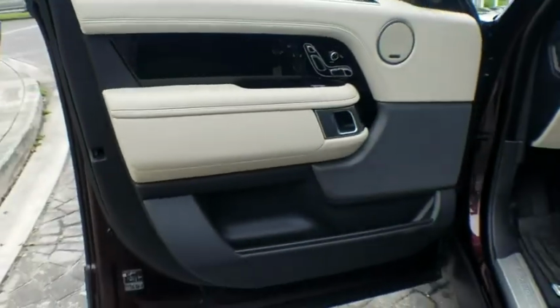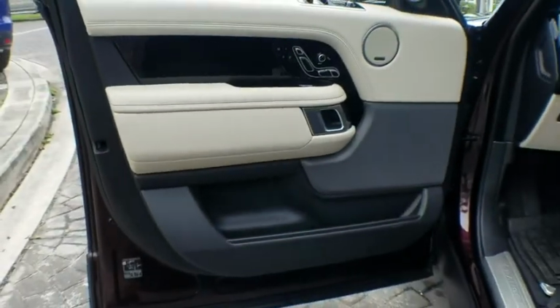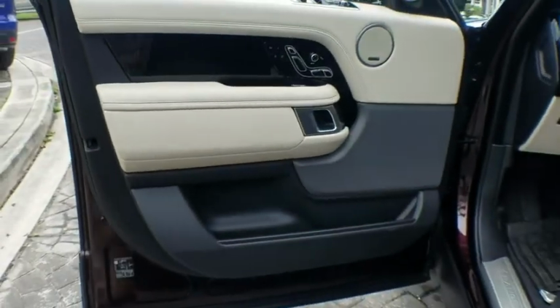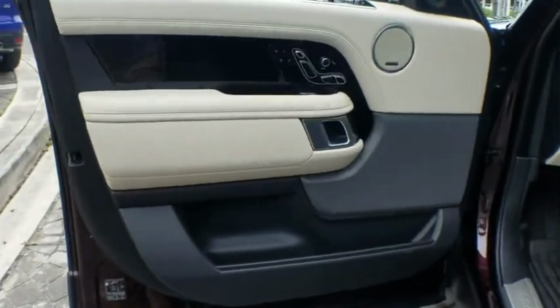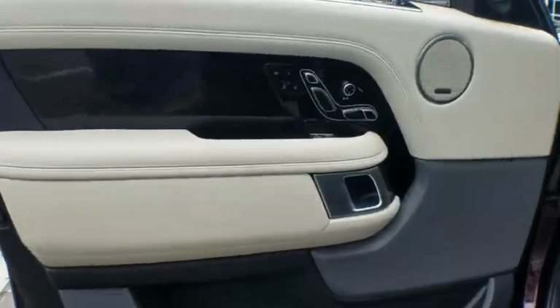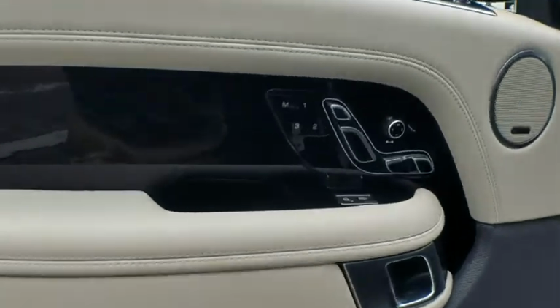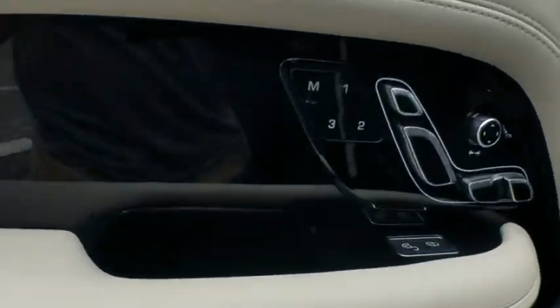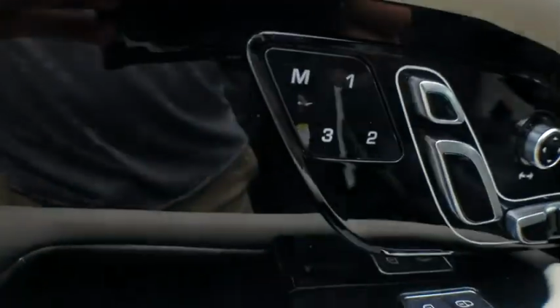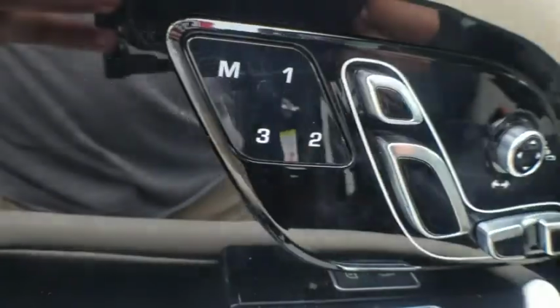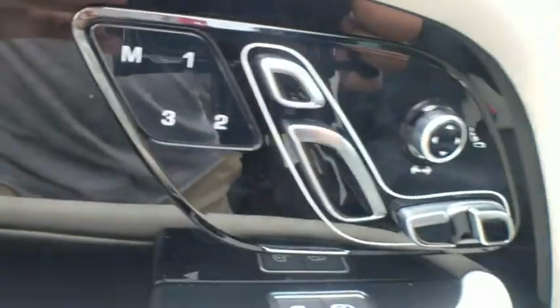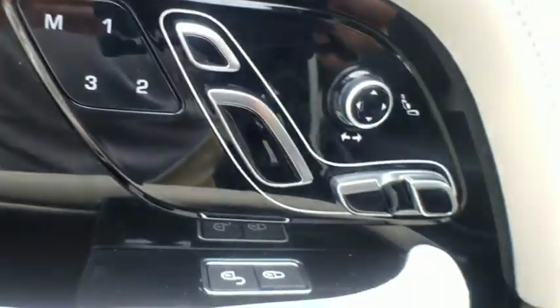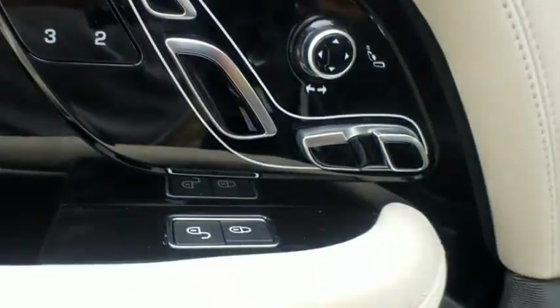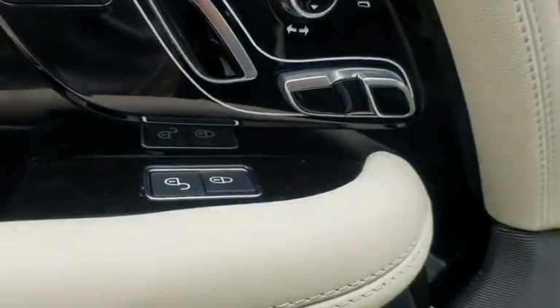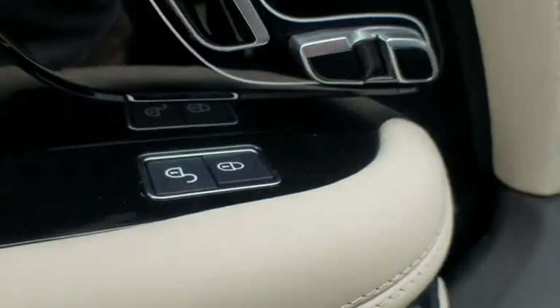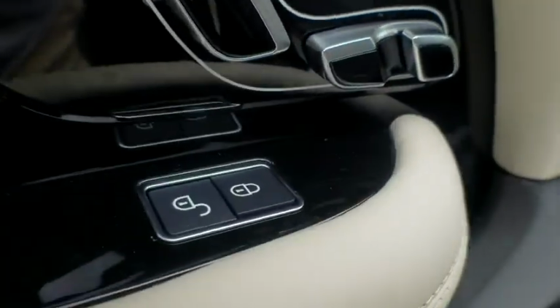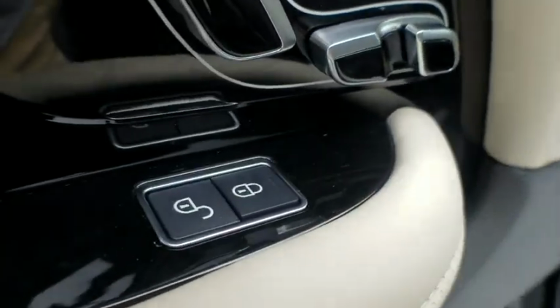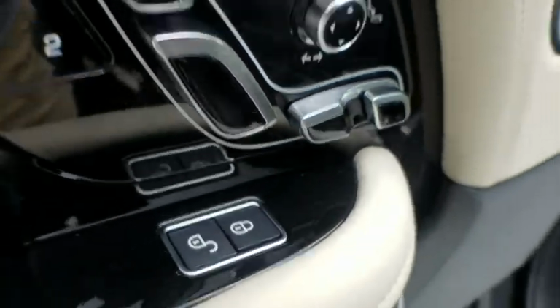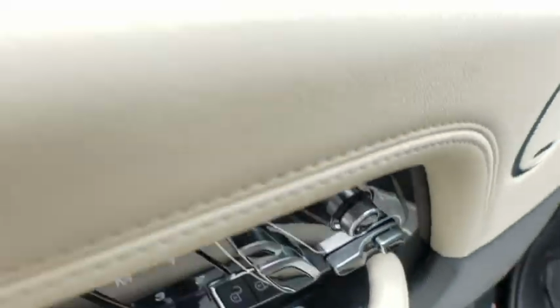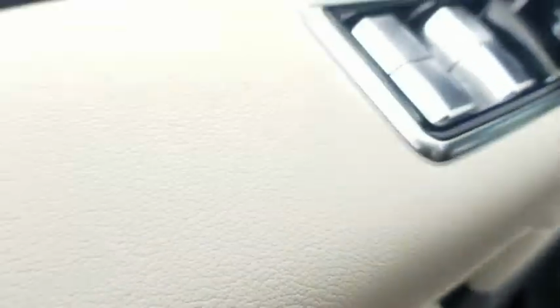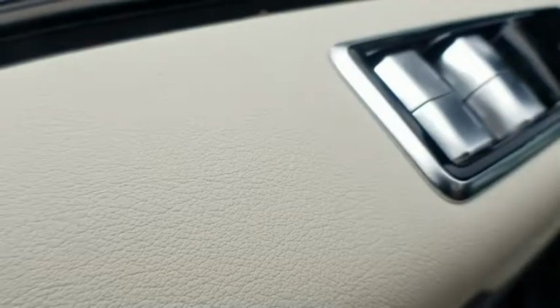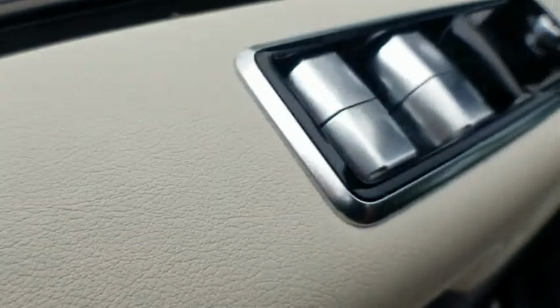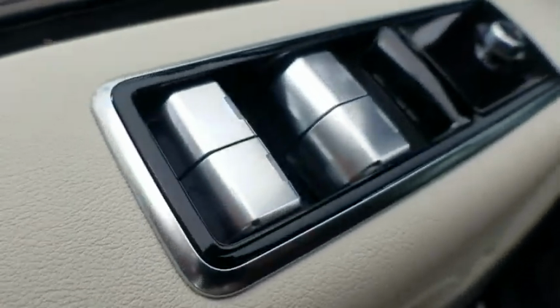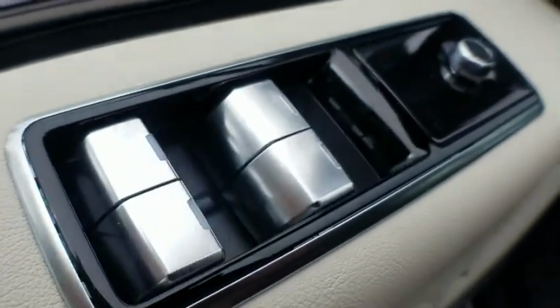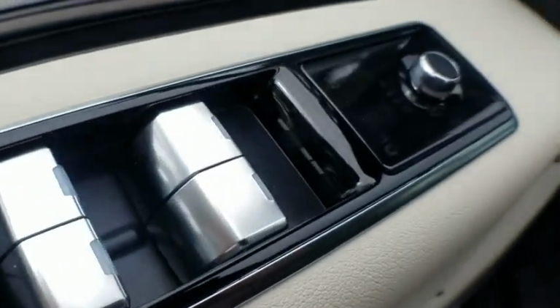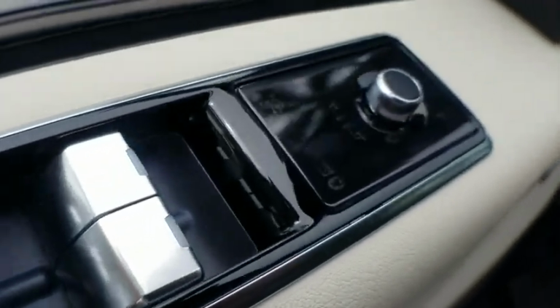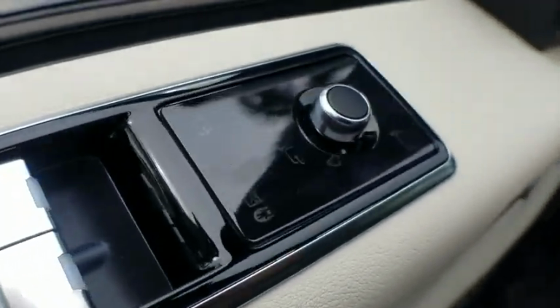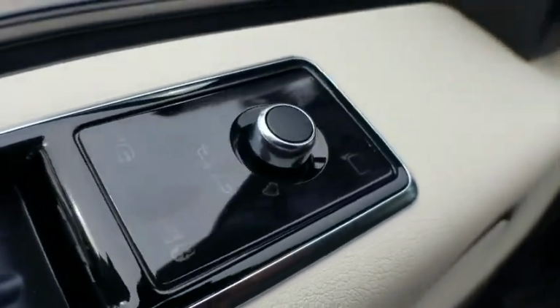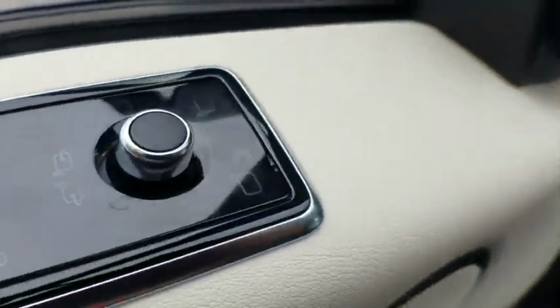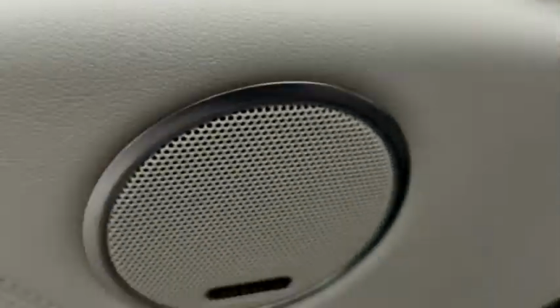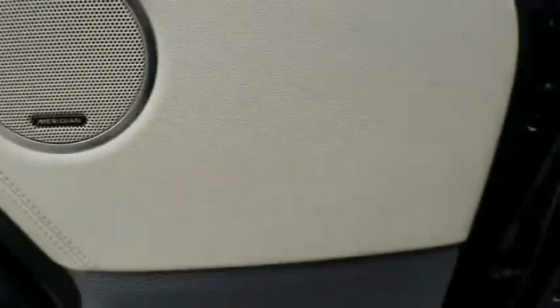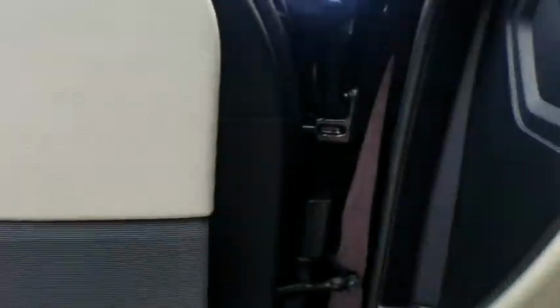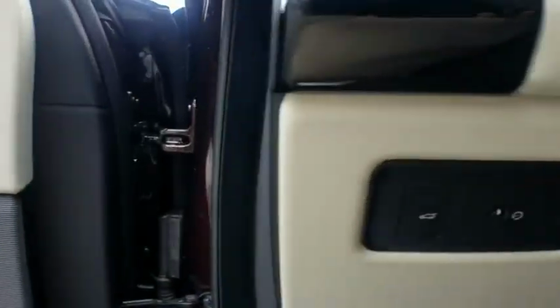Heated front seat, compass, trip computer, power windows, security system, rear window defroster, remote keyless entry, brake assist, tachometer. Come take a test drive today.